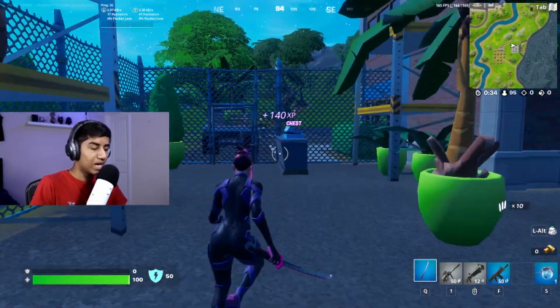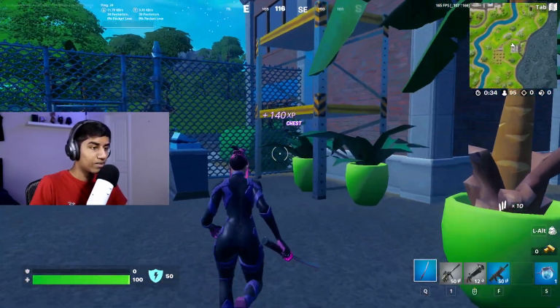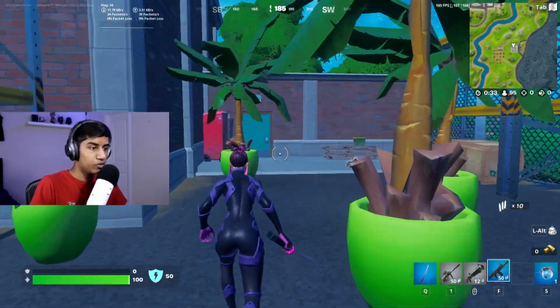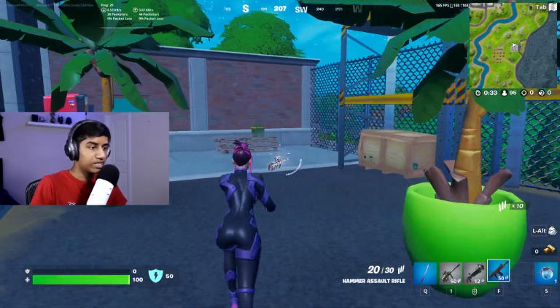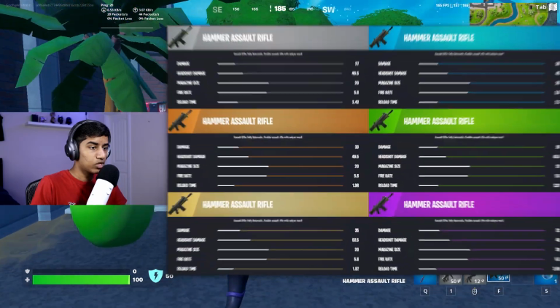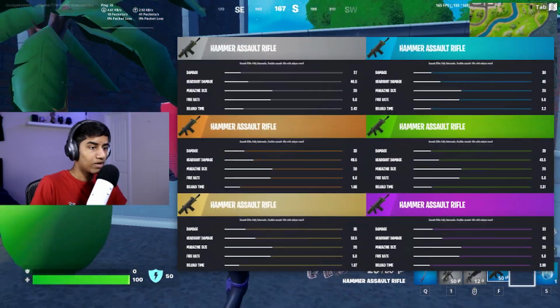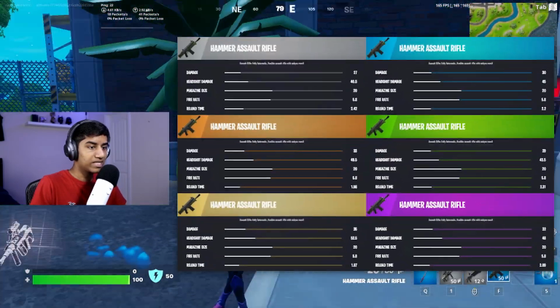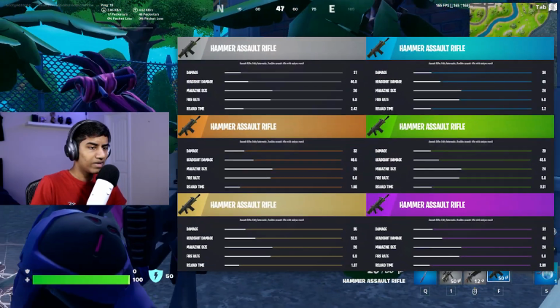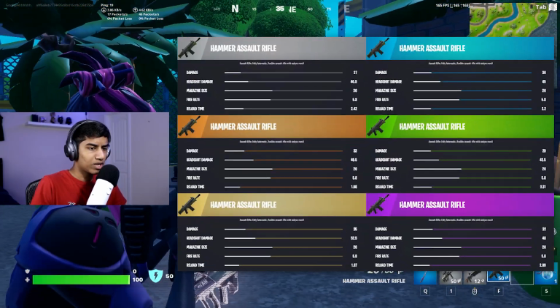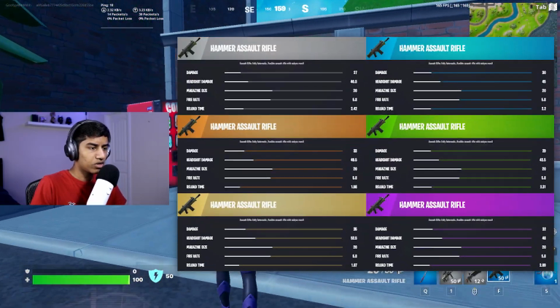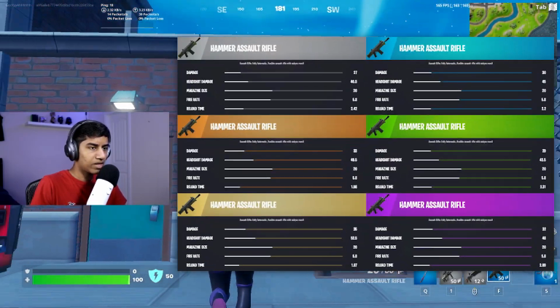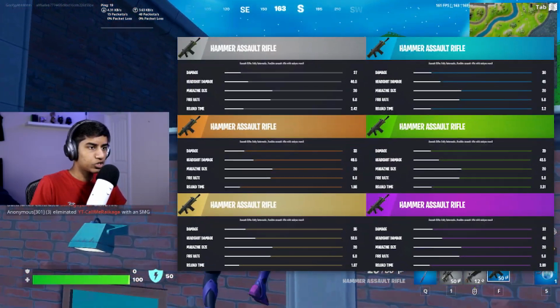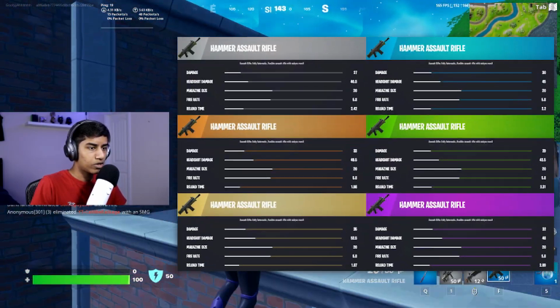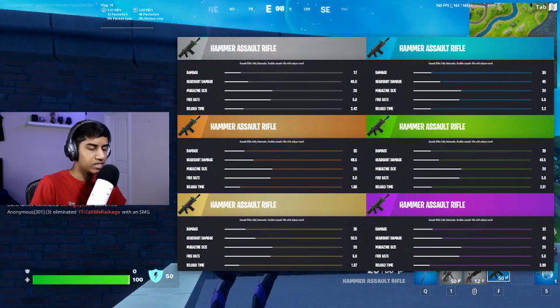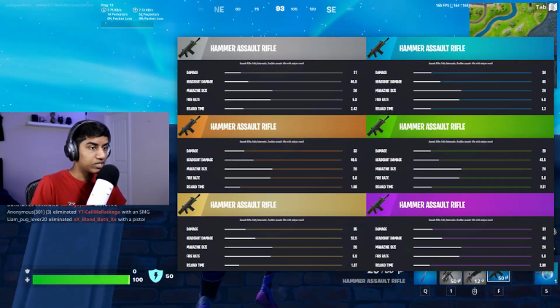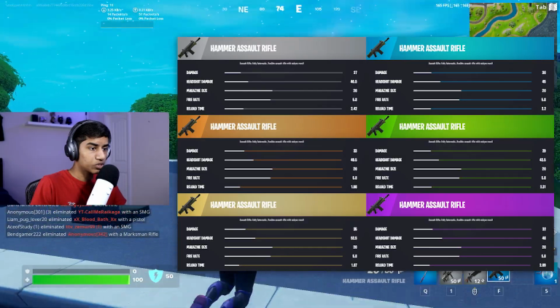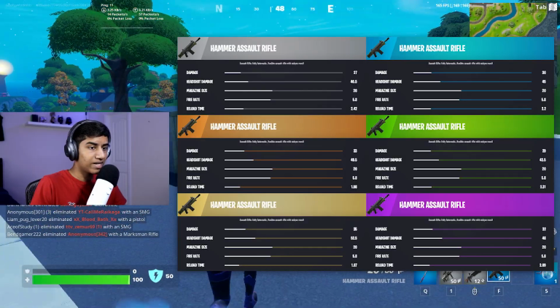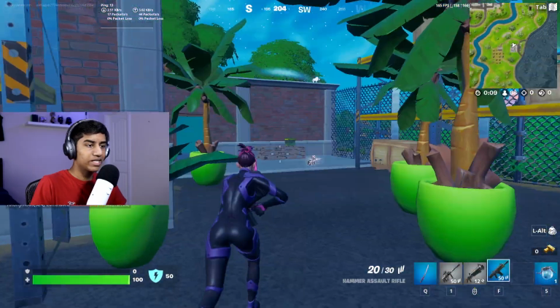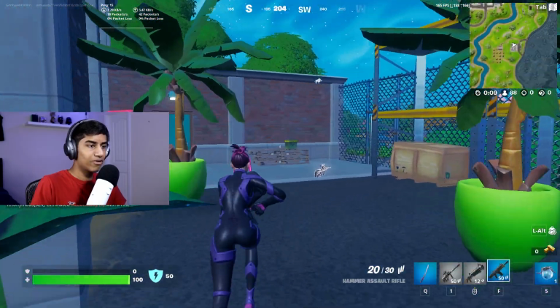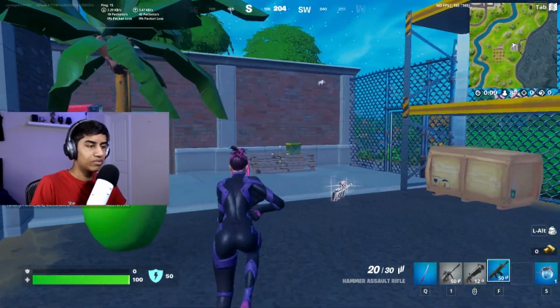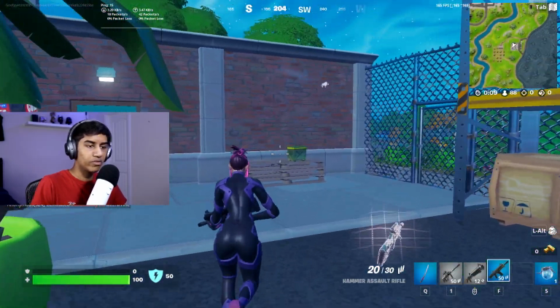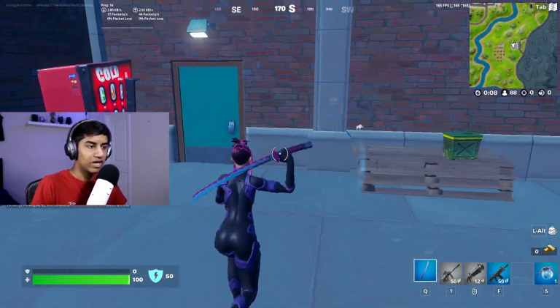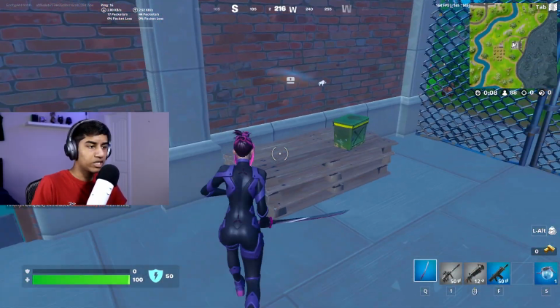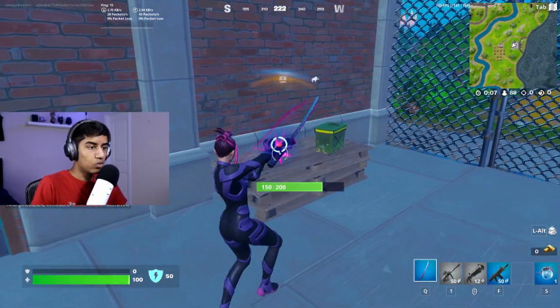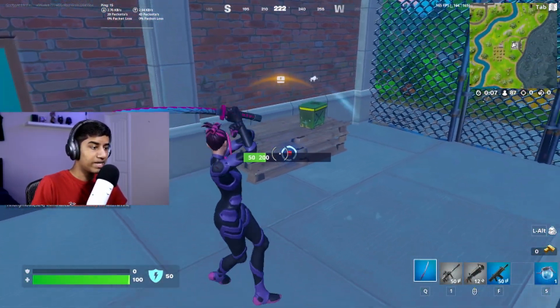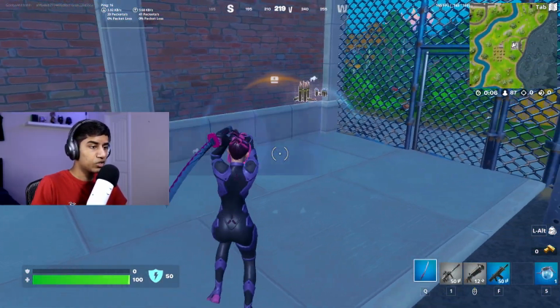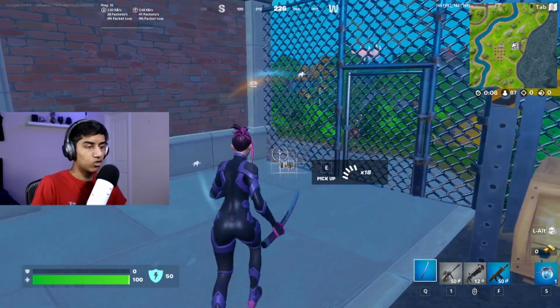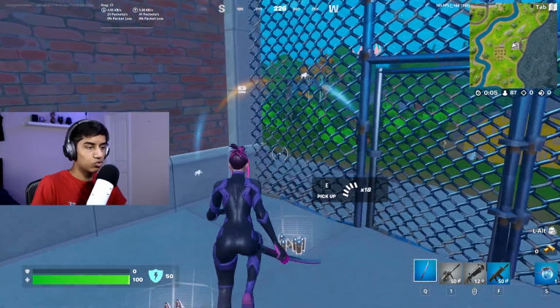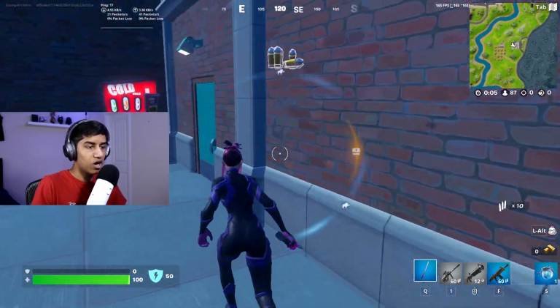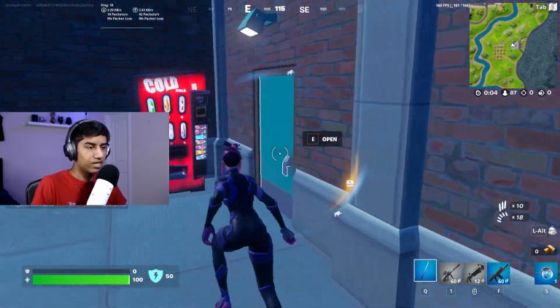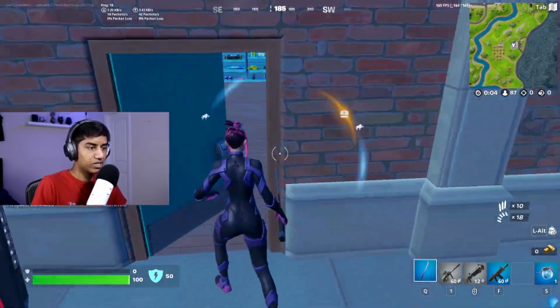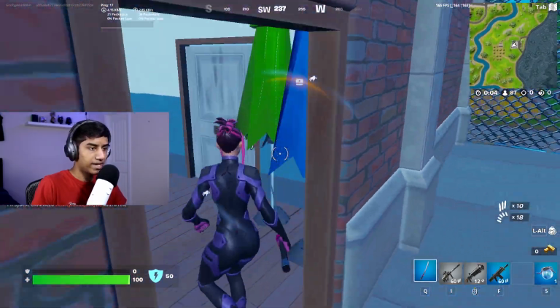Here we have one of the brand new guns, the Hammer Assault Rifle. It's kind of like a suppressed scar. I'm not exactly sure how good it is — the stats are on the screen right now. It's good for medium to short range encounters. If you're gonna want to engage in those long range duels, the AUG is definitely still the king.